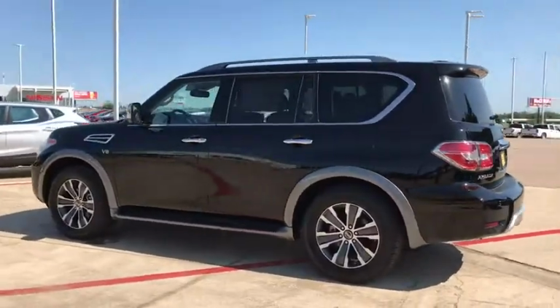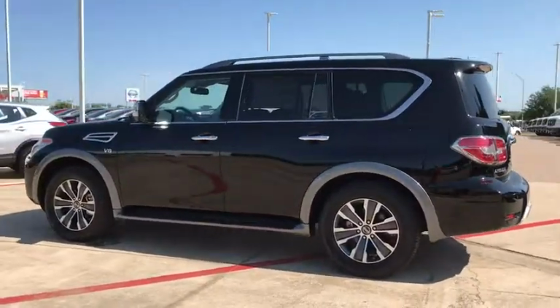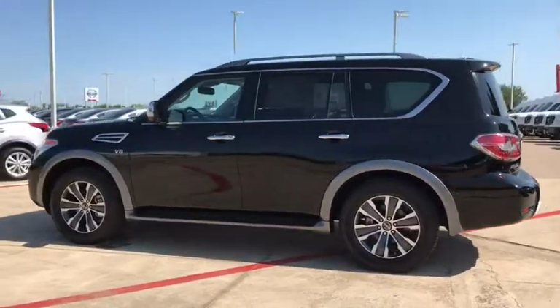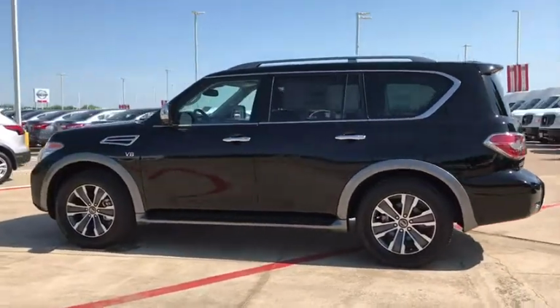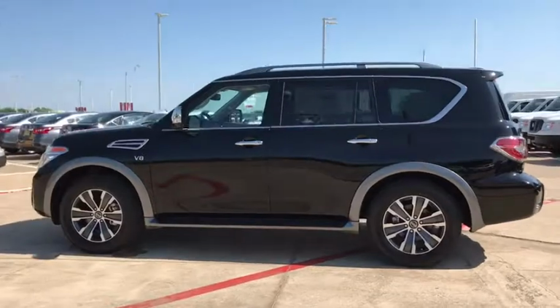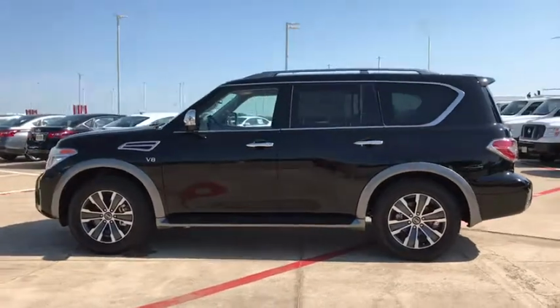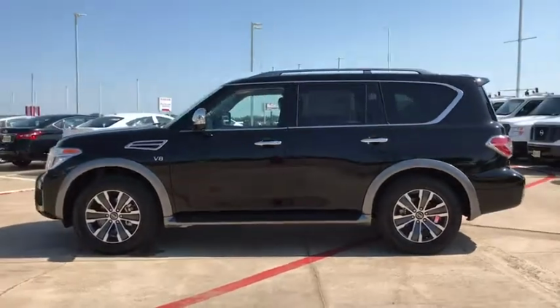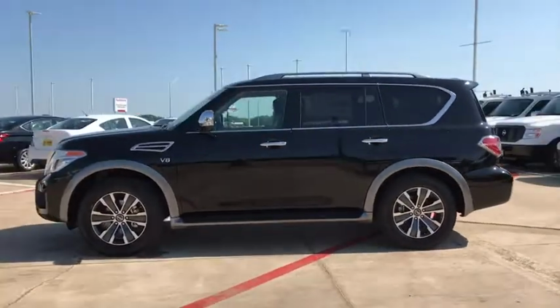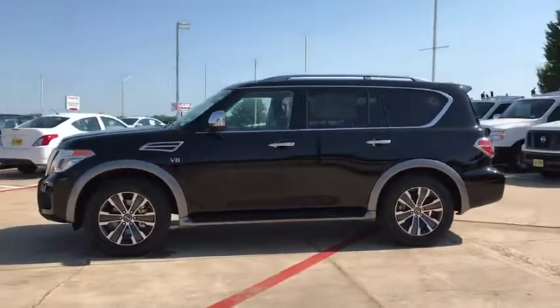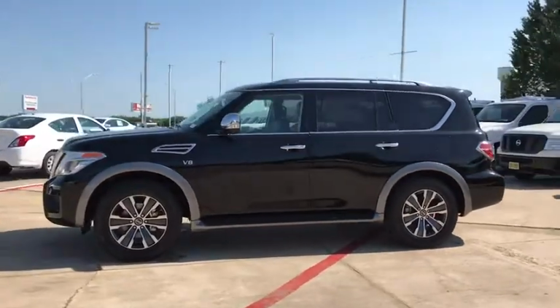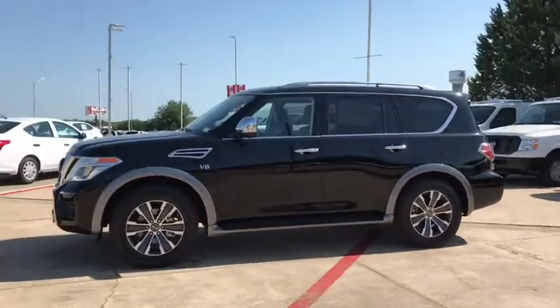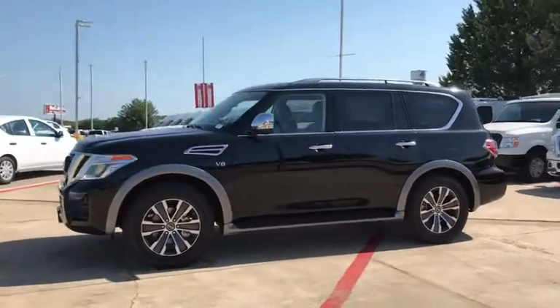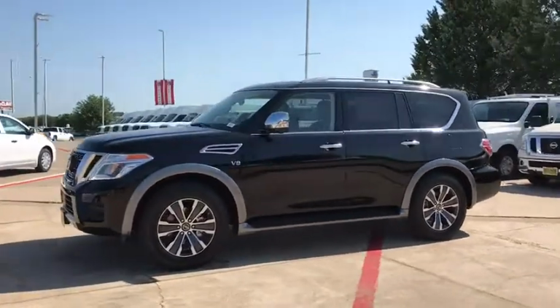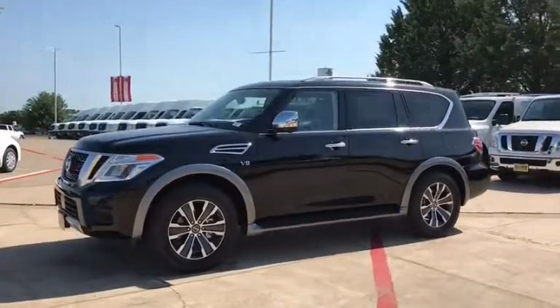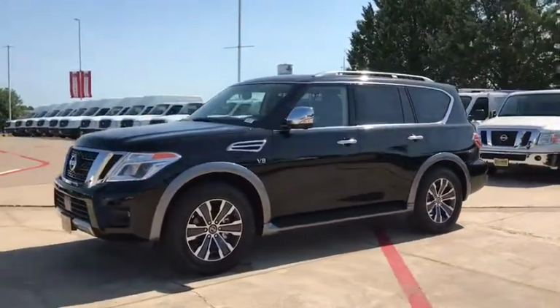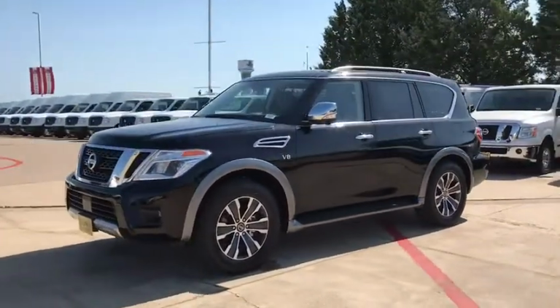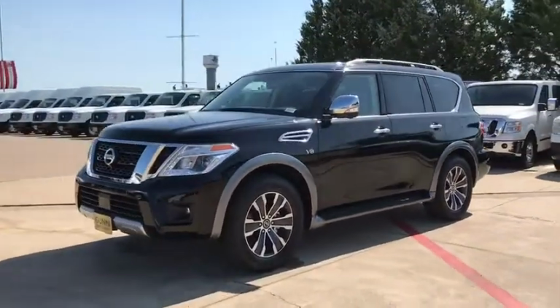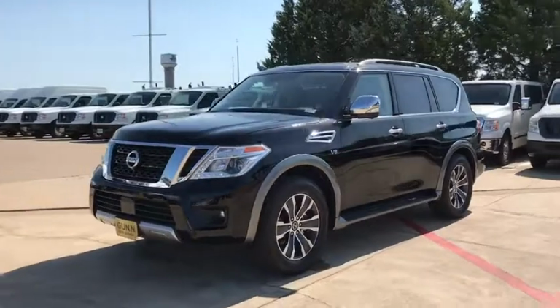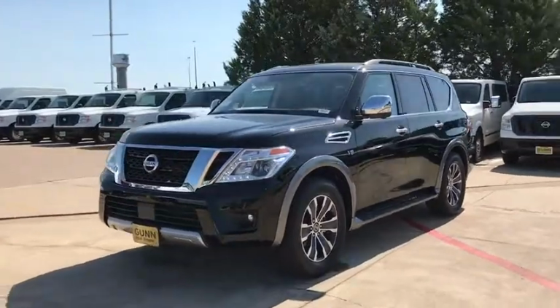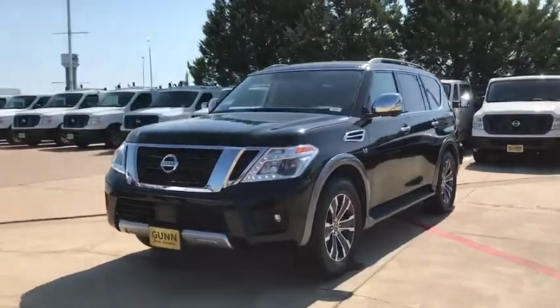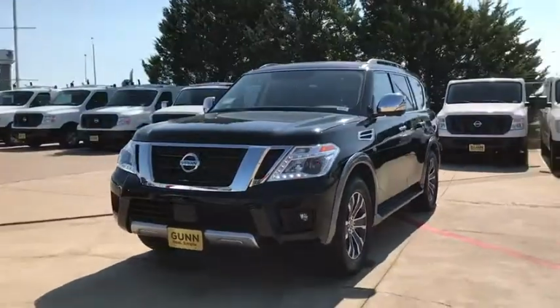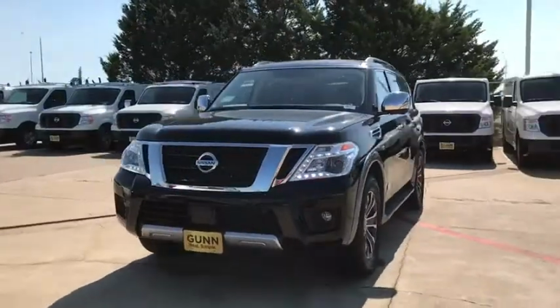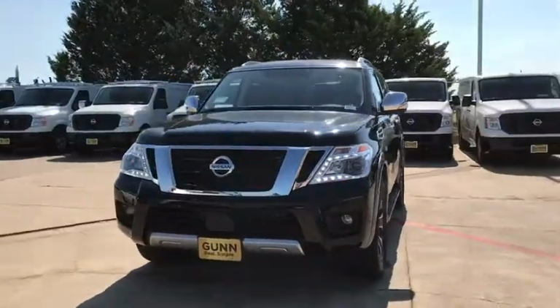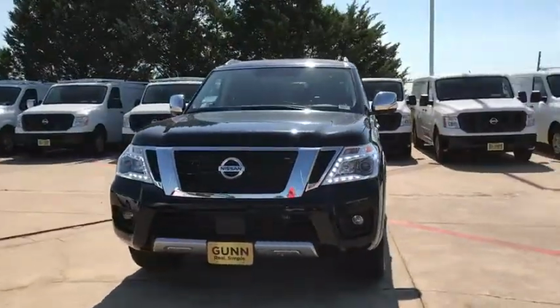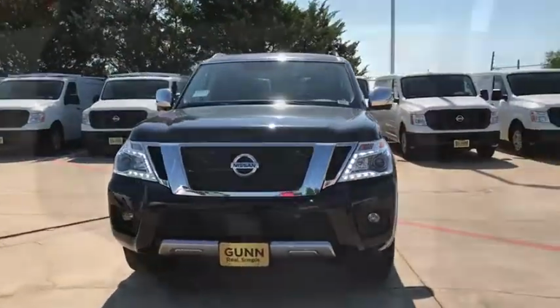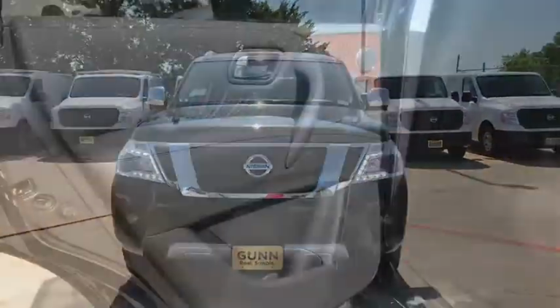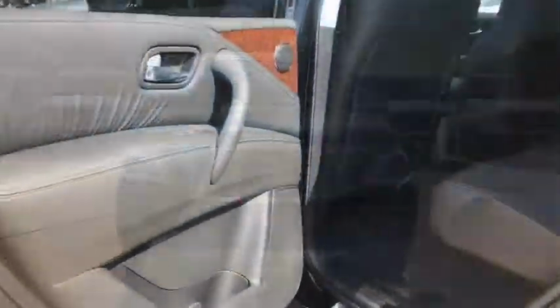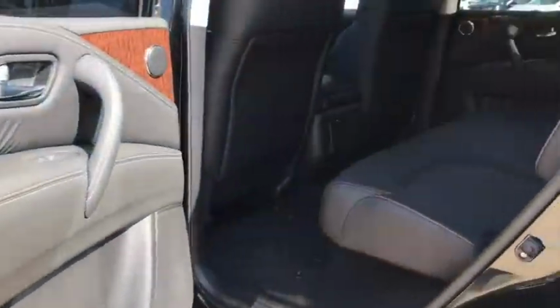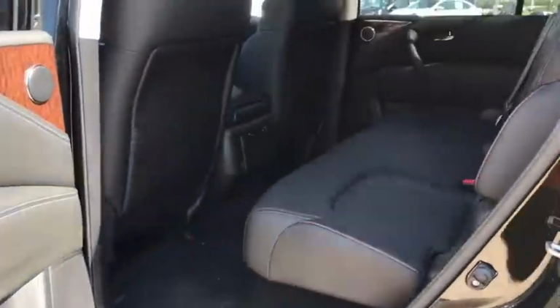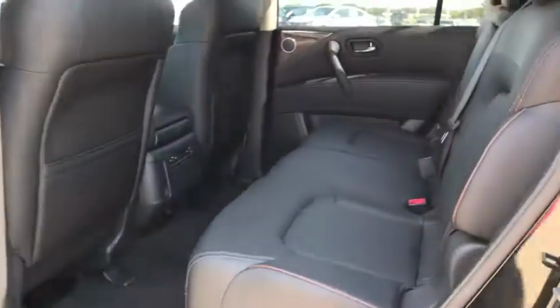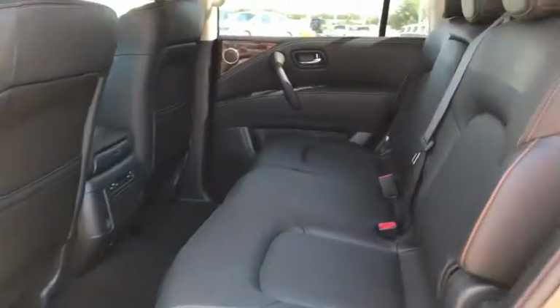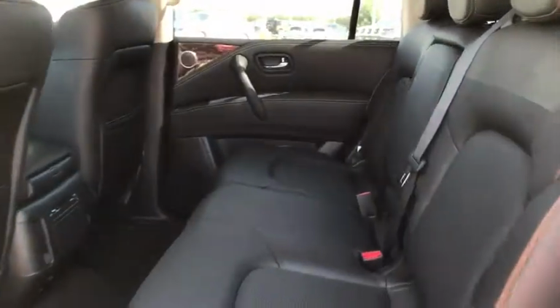Here are some of this vehicle's great options: navigation system, power liftgate, stability control, traction control, power passenger seat, keyless entry, steering wheel audio controls, backup camera, tow hitch.